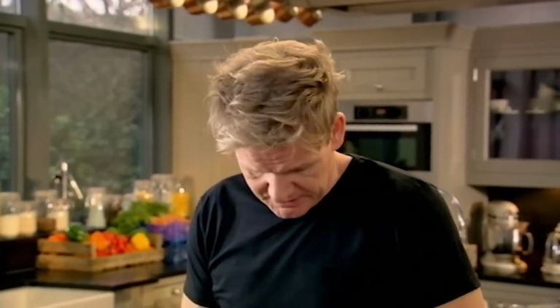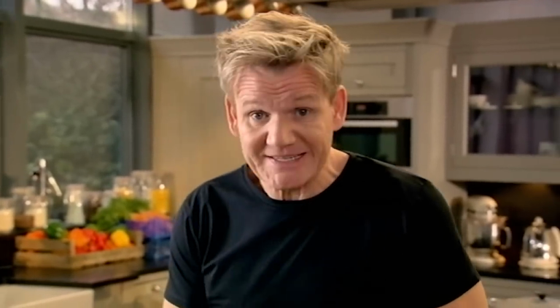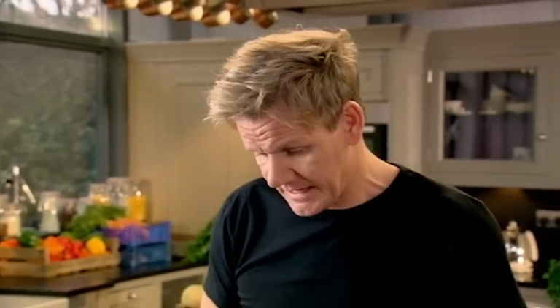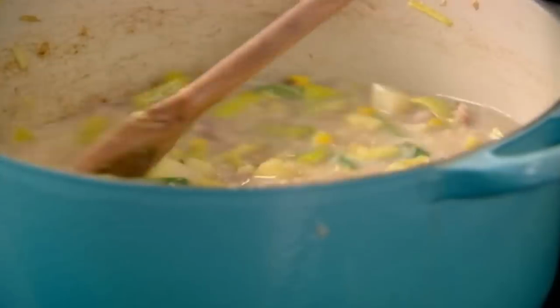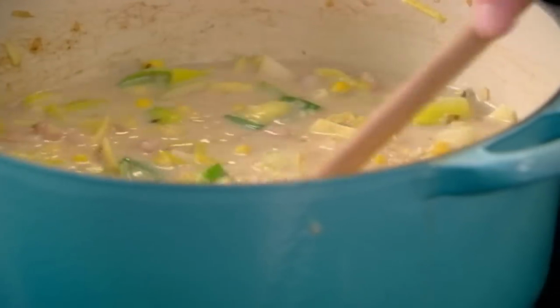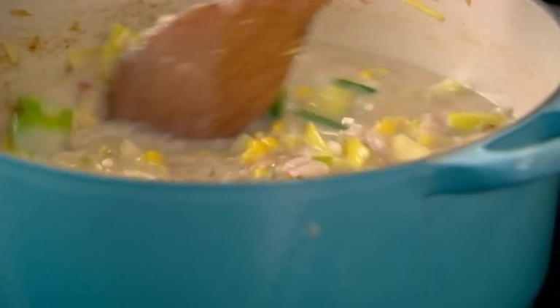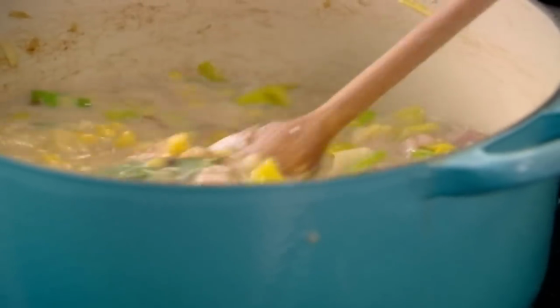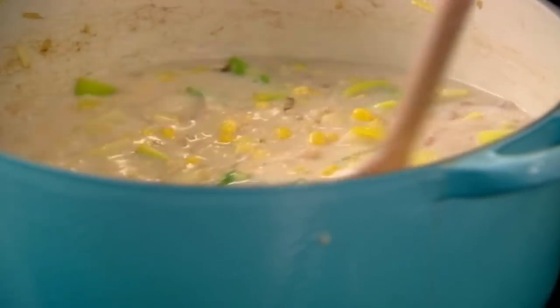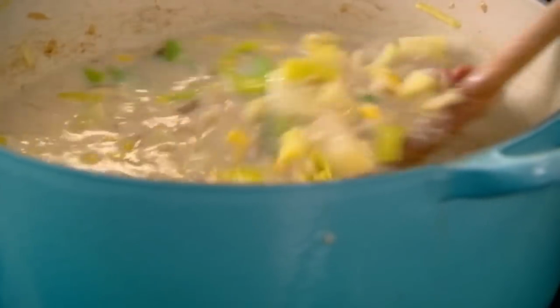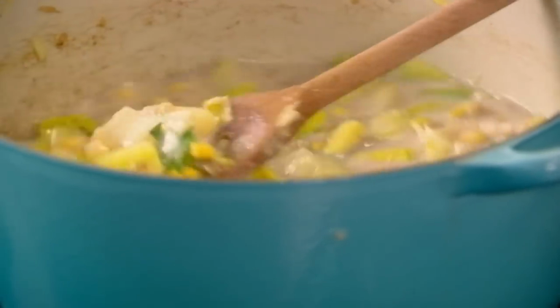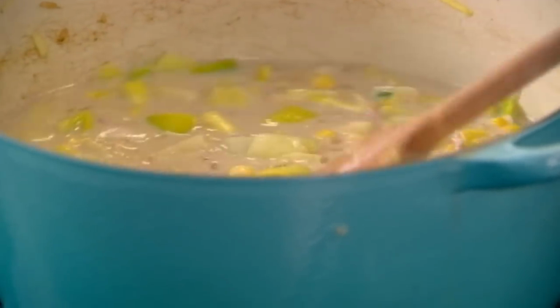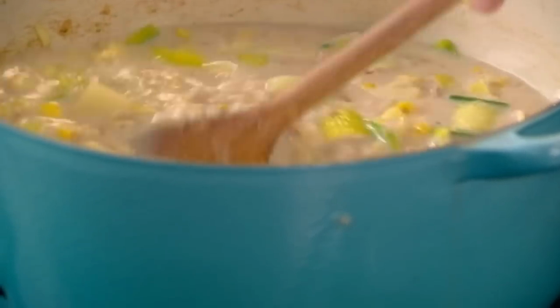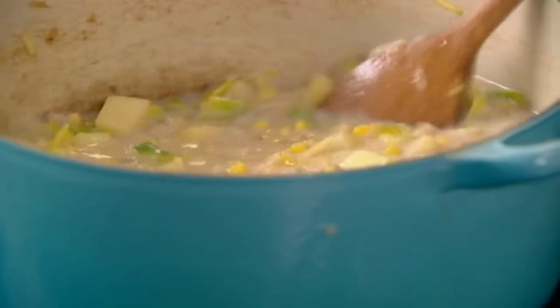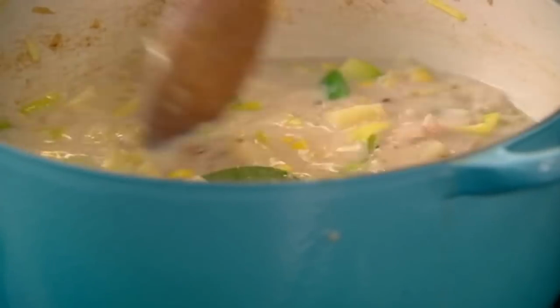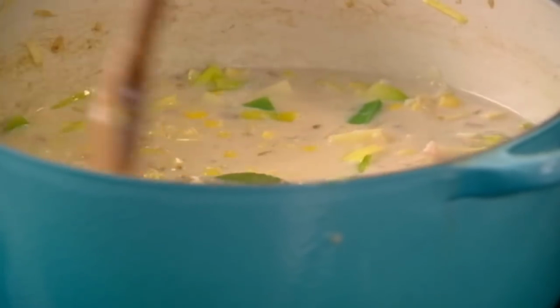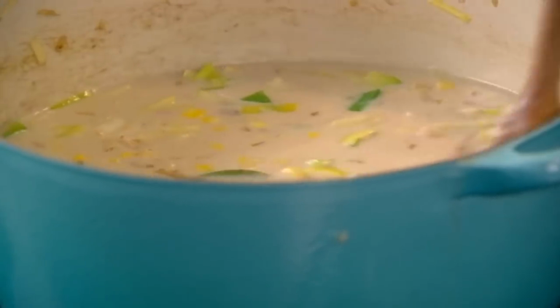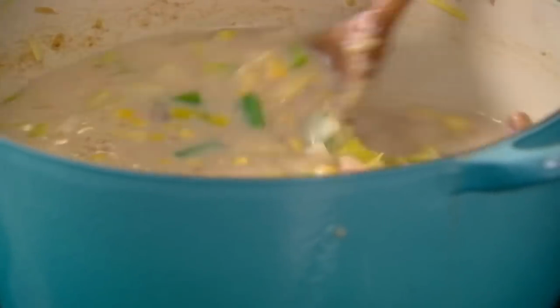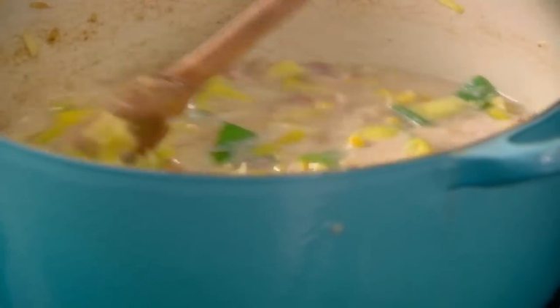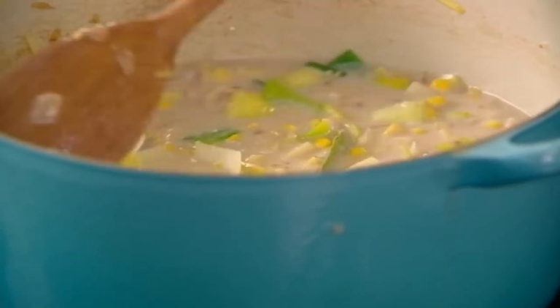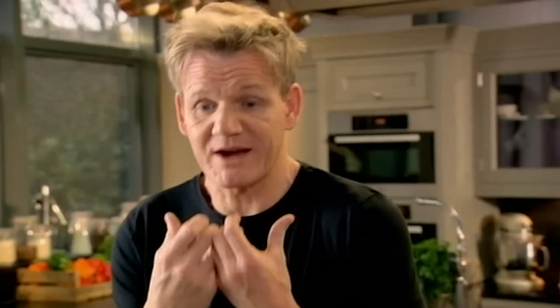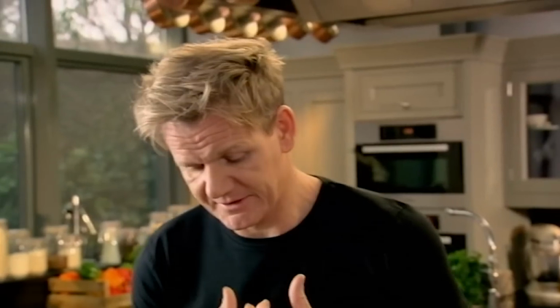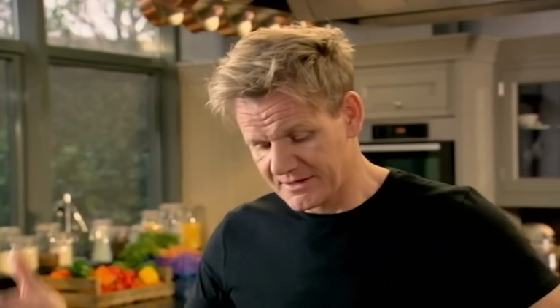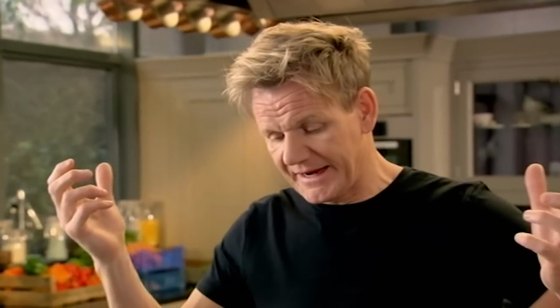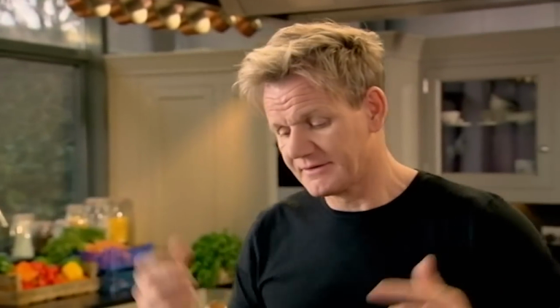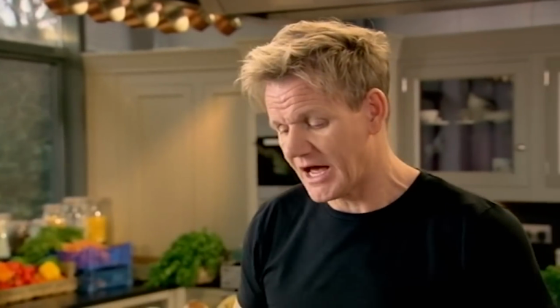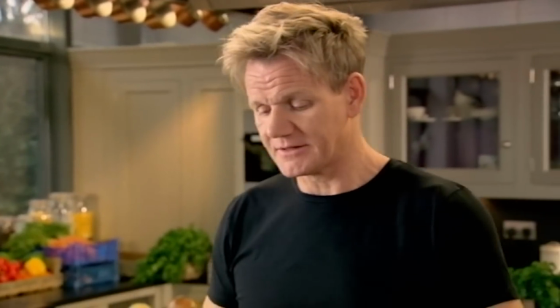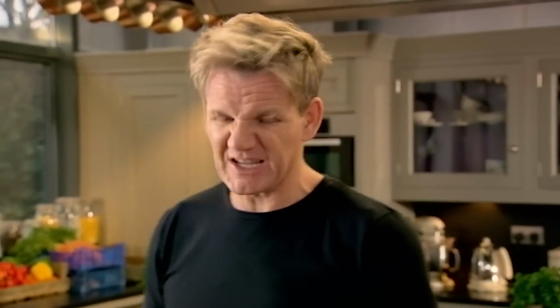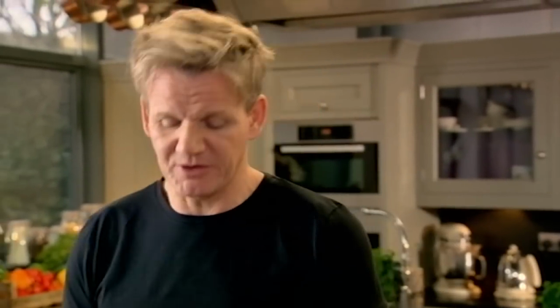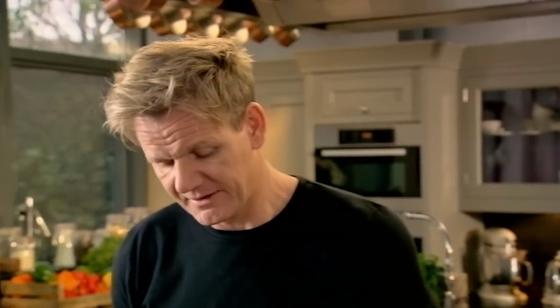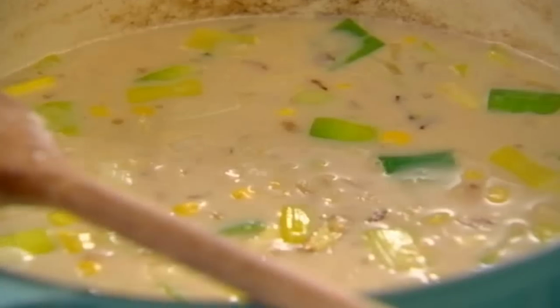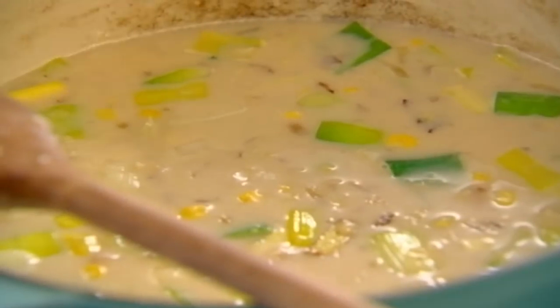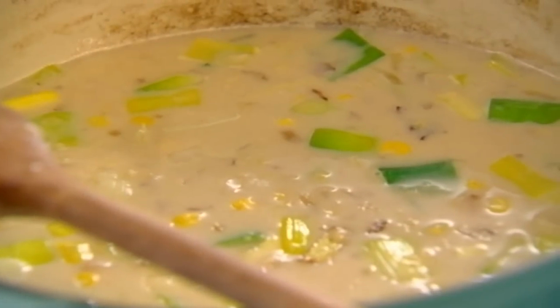Now bring that up to the boil, turn it down and let it simmer for 12 to 15 minutes. As it cooks slowly, the starch thickens the soup, the bacon renders, and that leek and onion starts to puree, and the corn just shines.